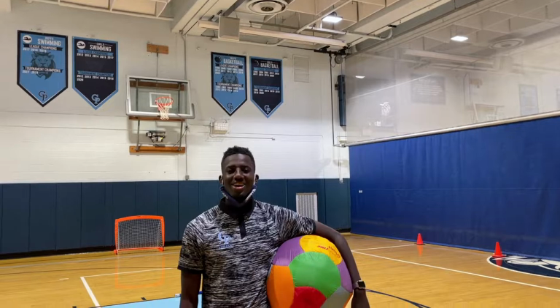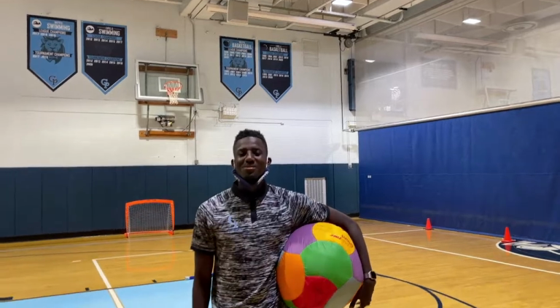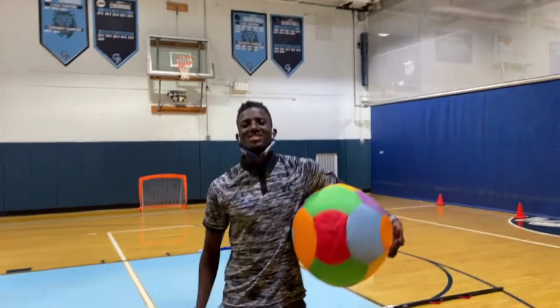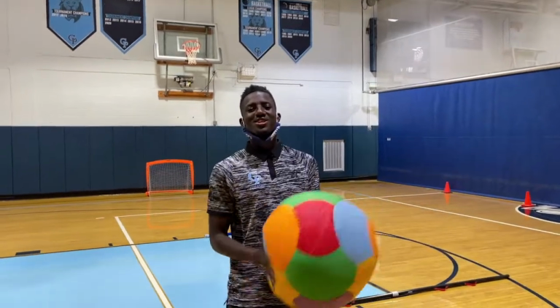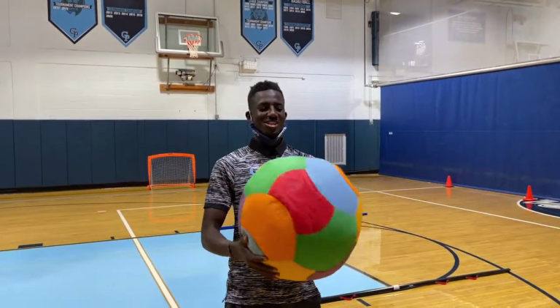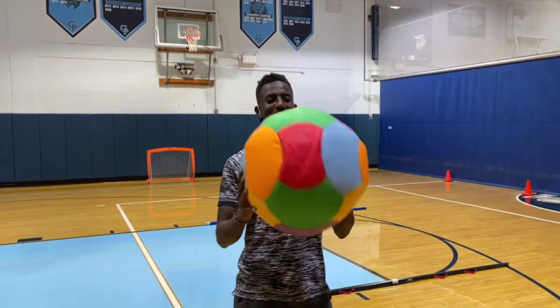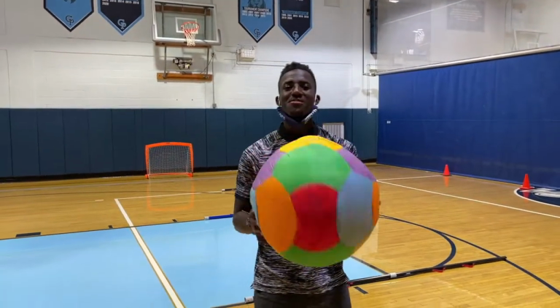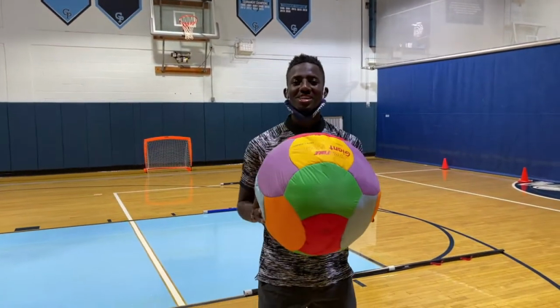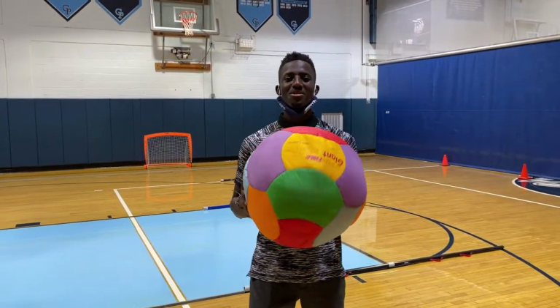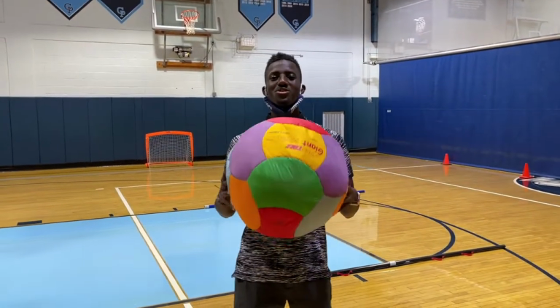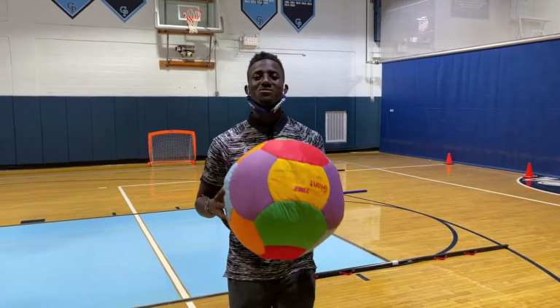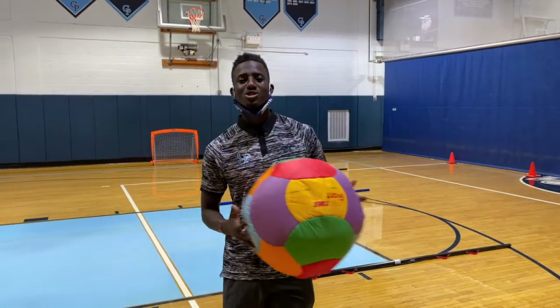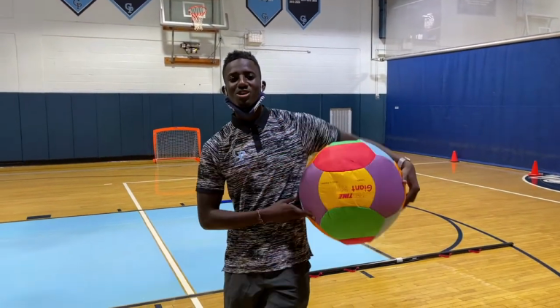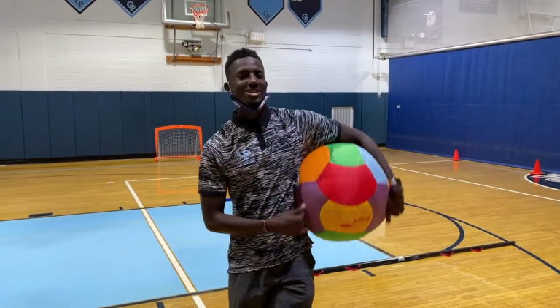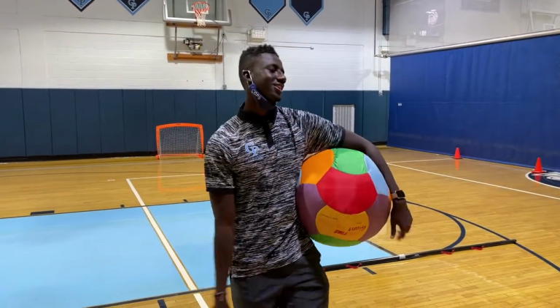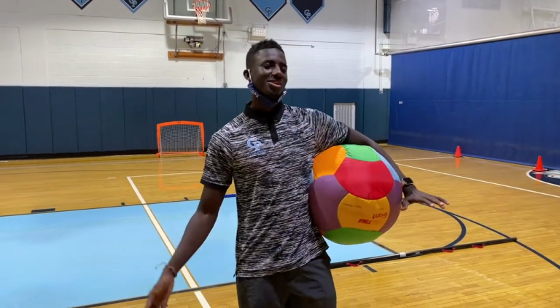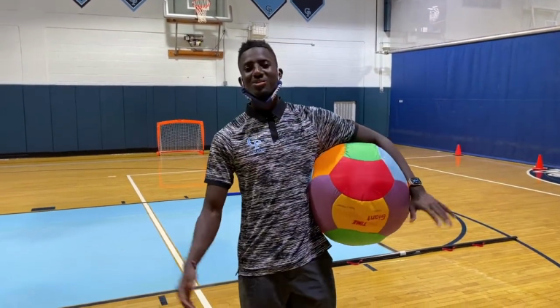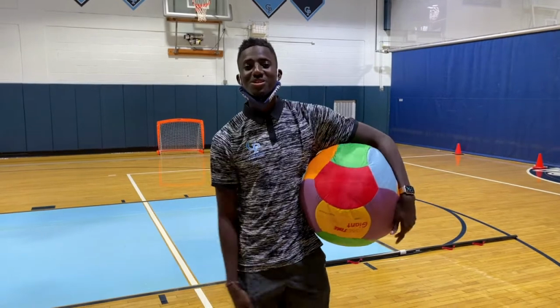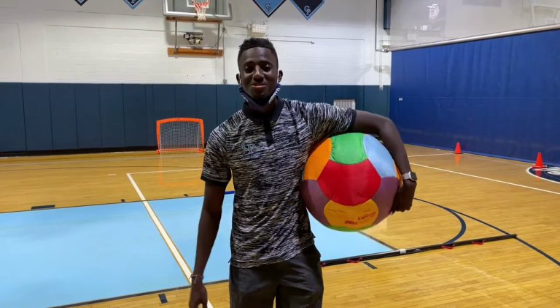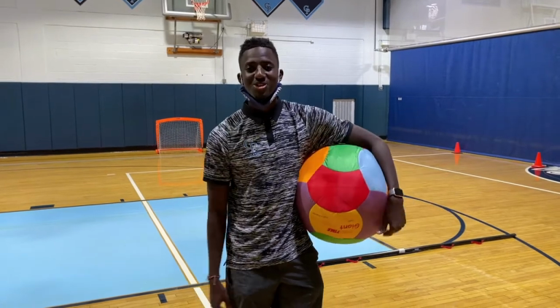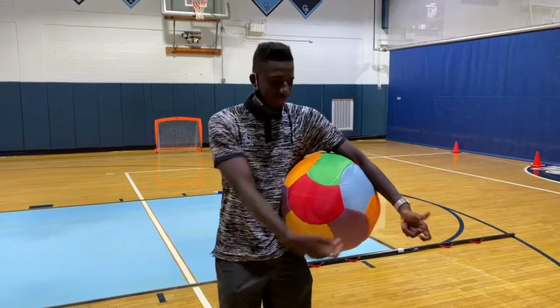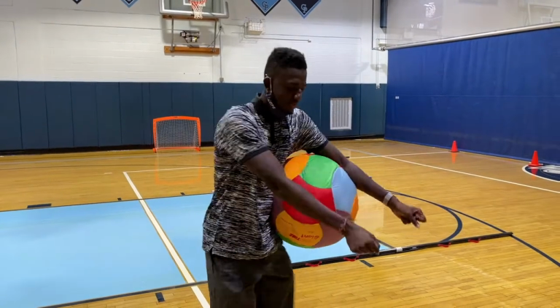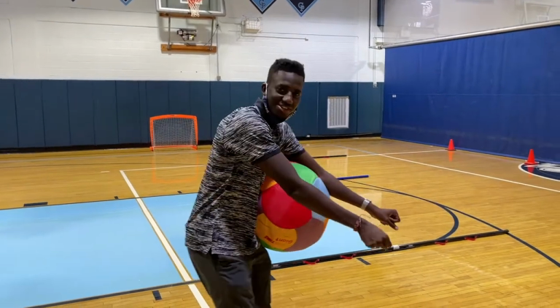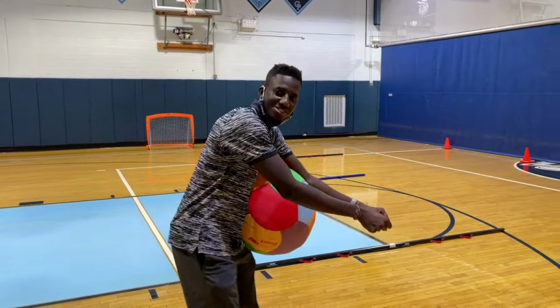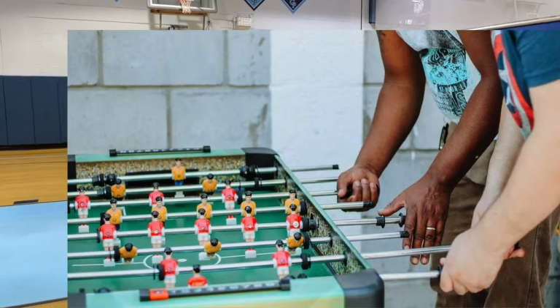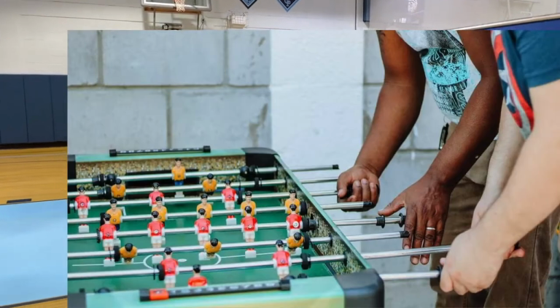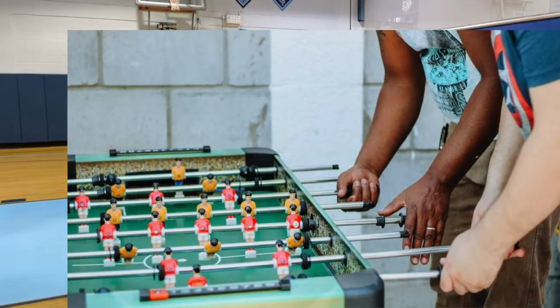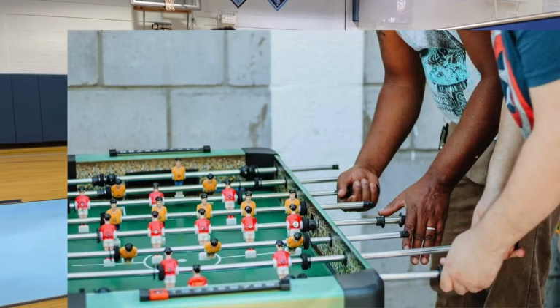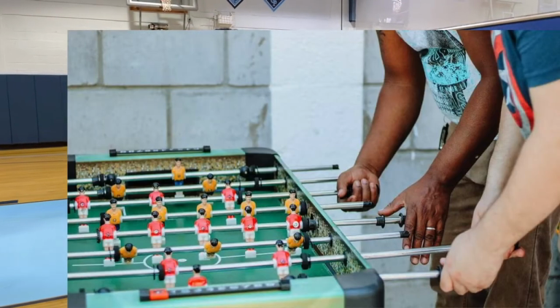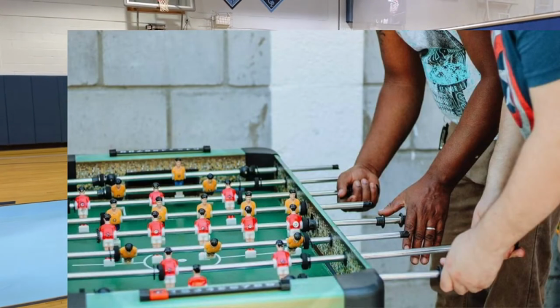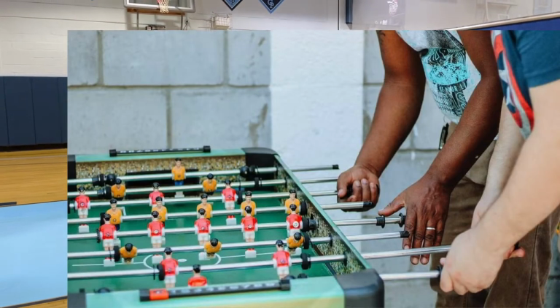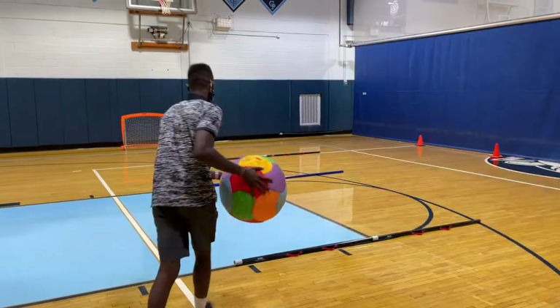Hey, what's up guys? So today we're going to play a fun game of human foosball. I know you're wondering, what is human foosball? You ever play foosball? You know, a little table game? That's what we're doing today. We're doing foosball.